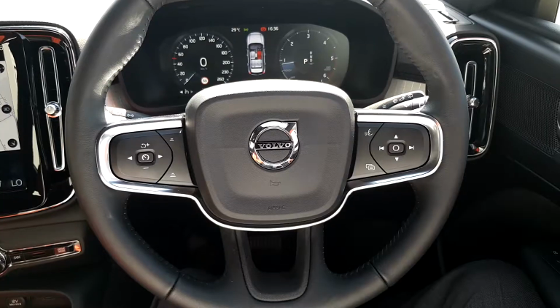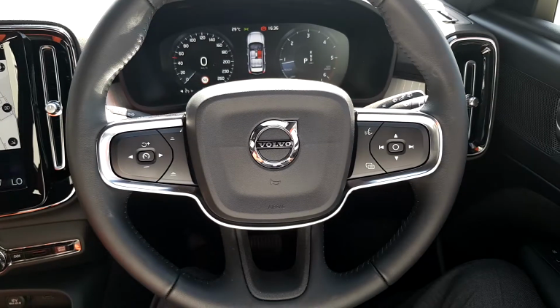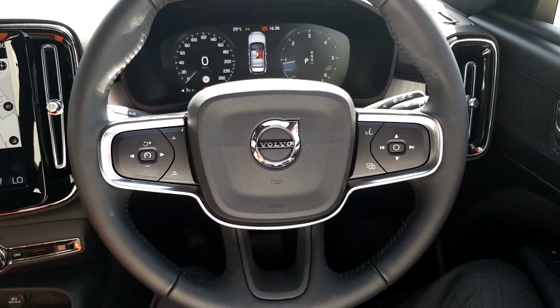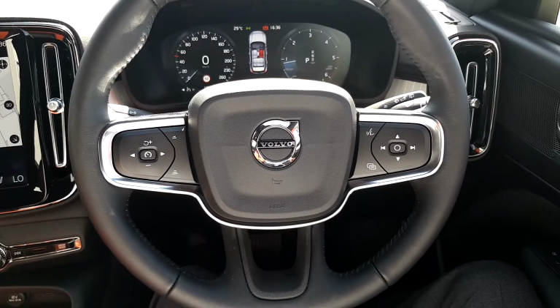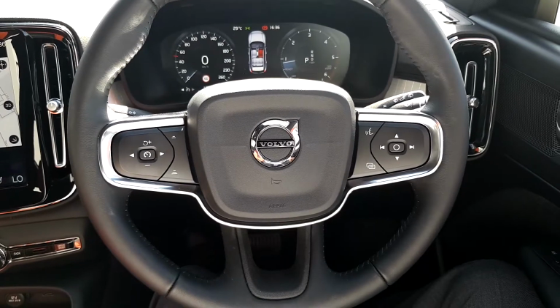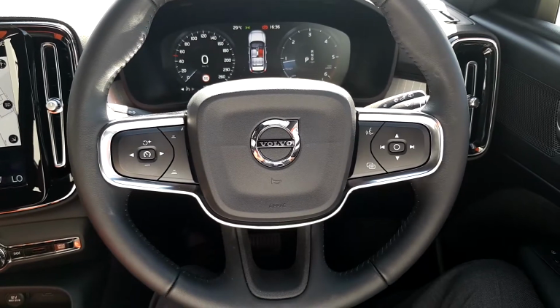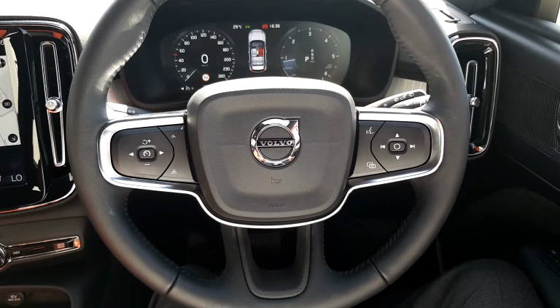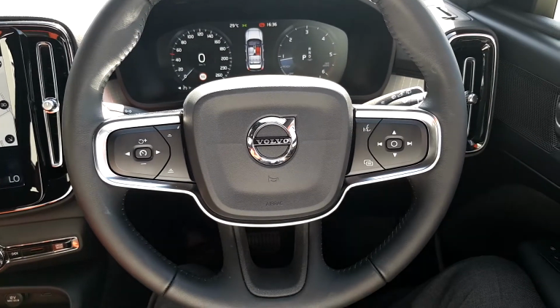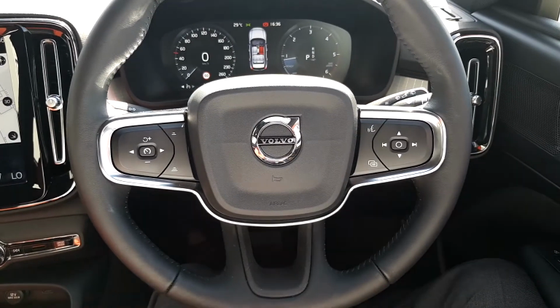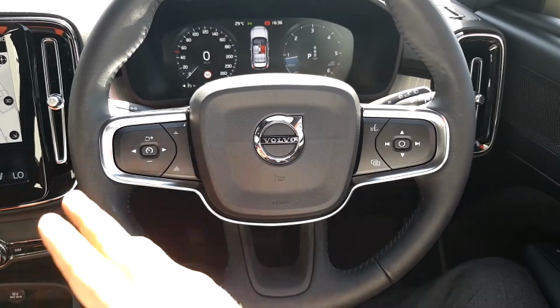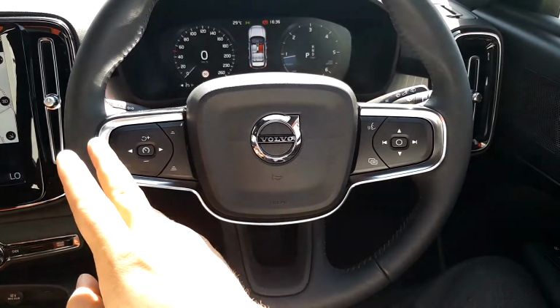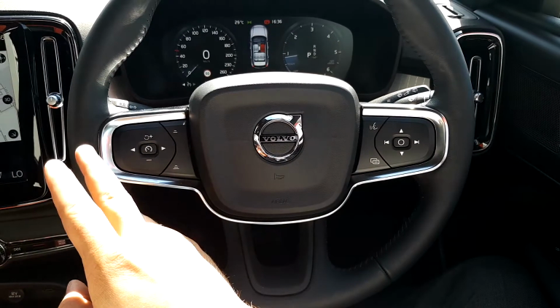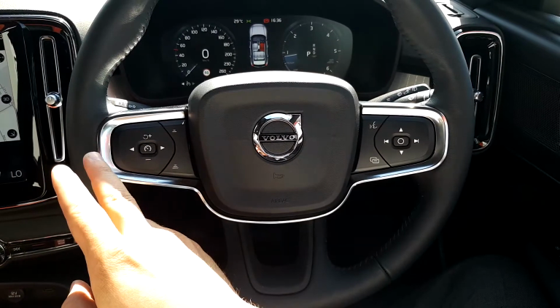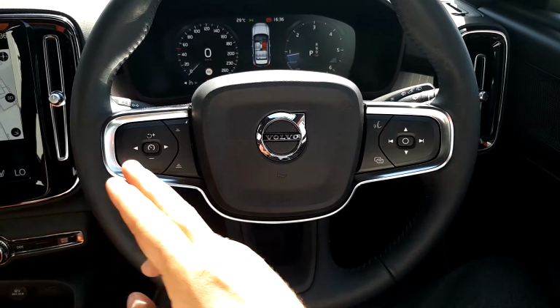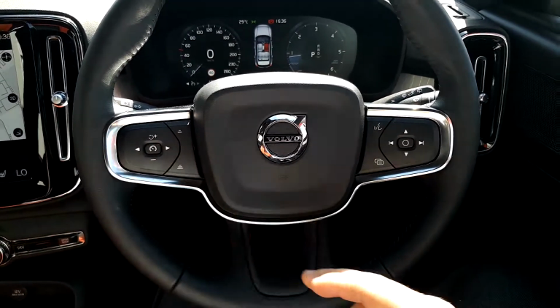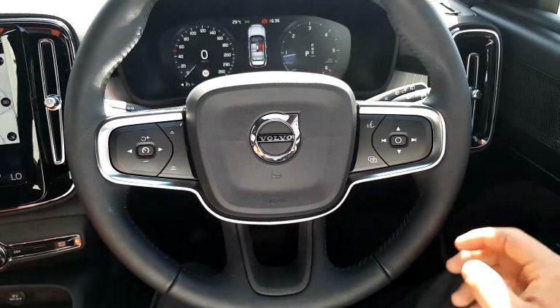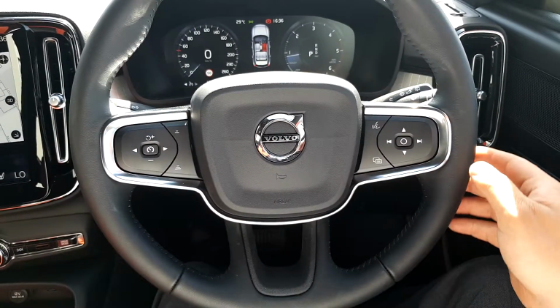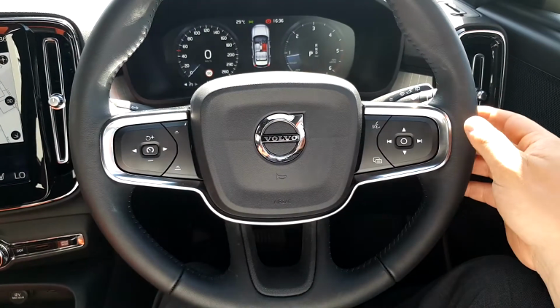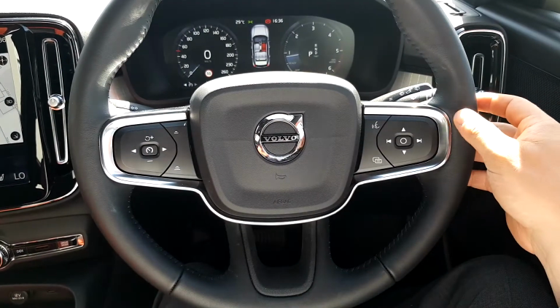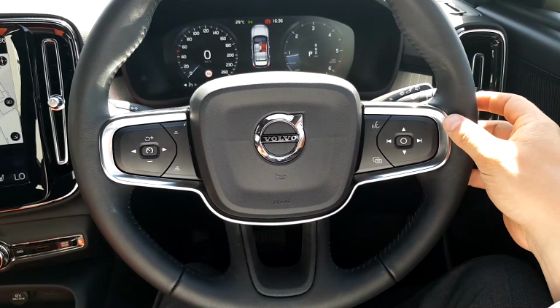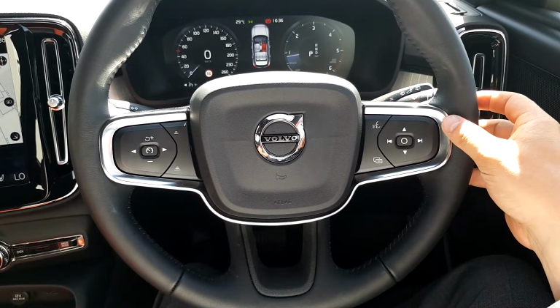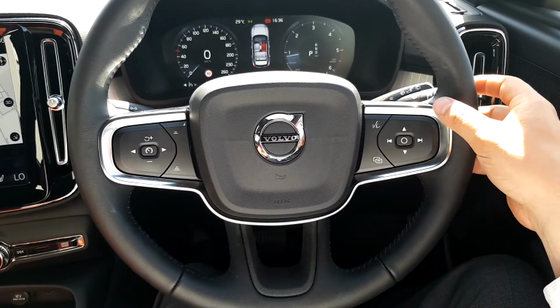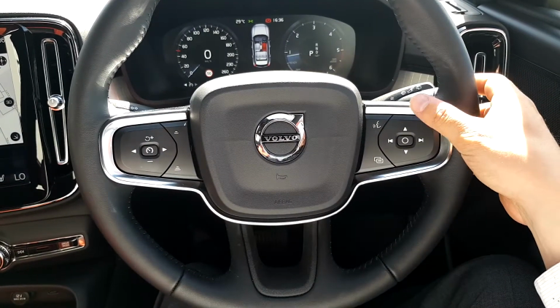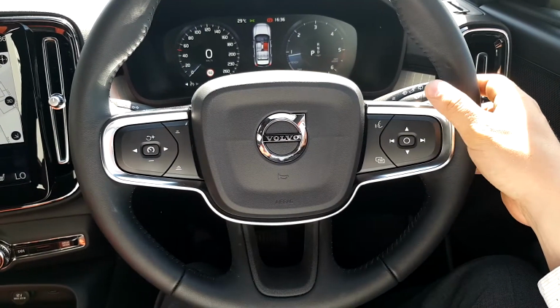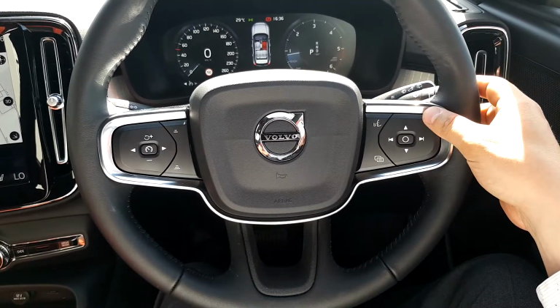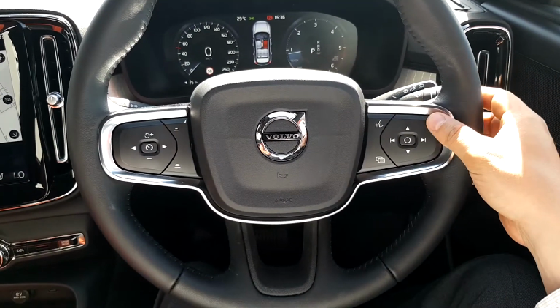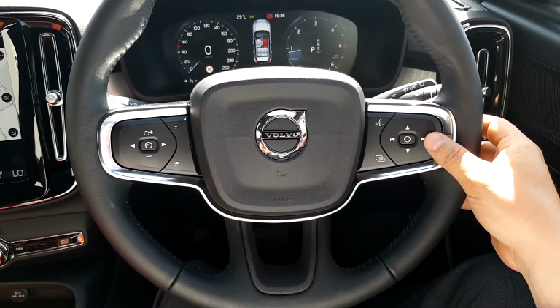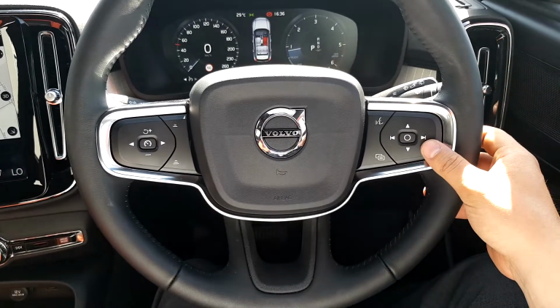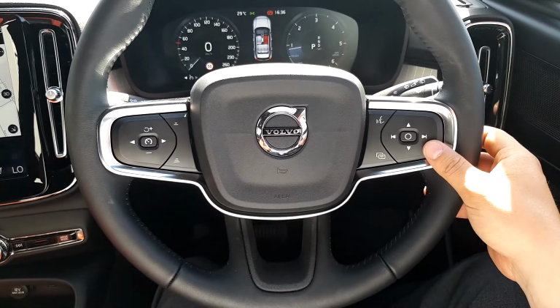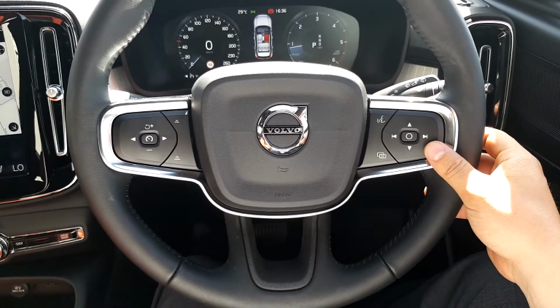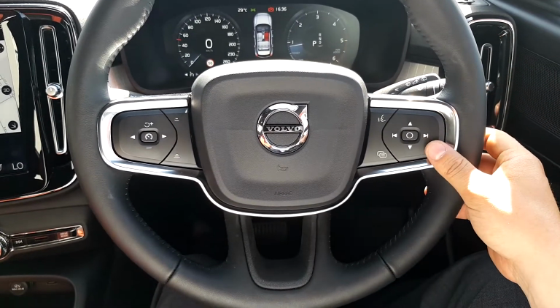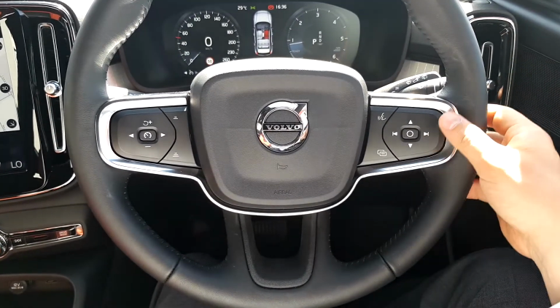Here we have our multi-functional steering wheel with cruise control on the left and a radio control on the right hand side.